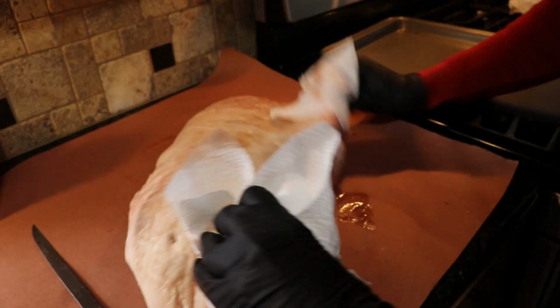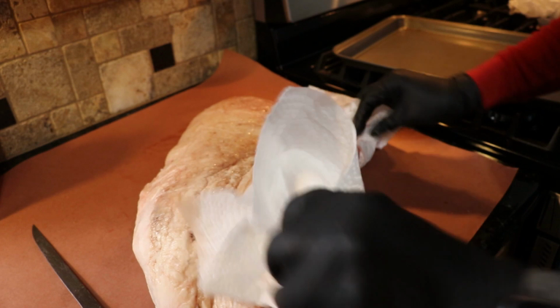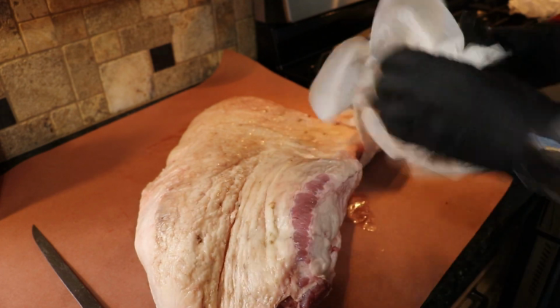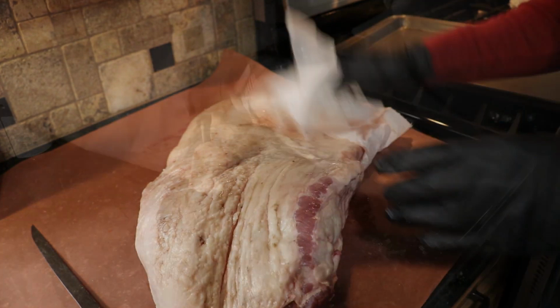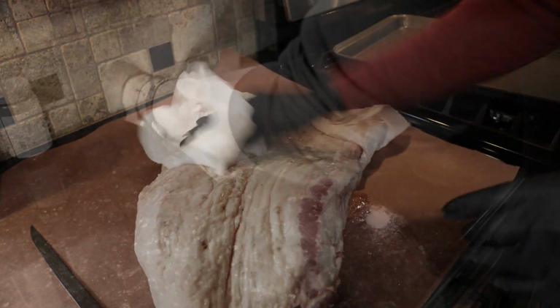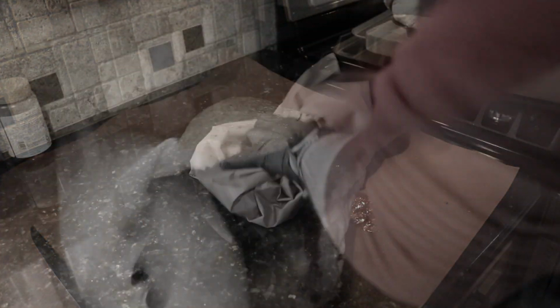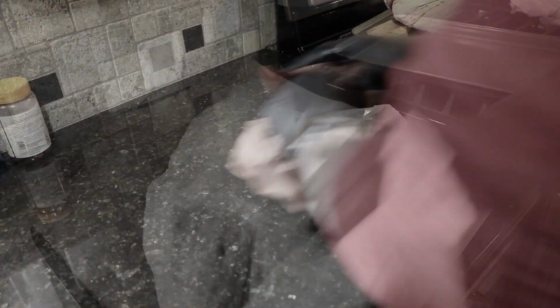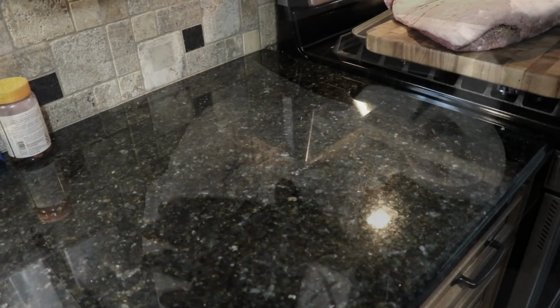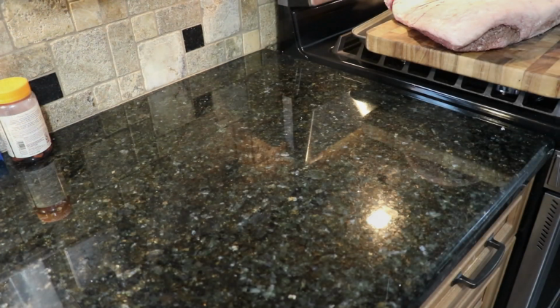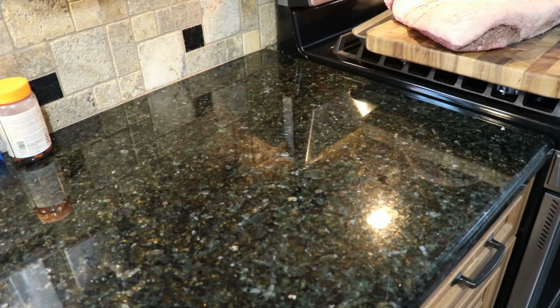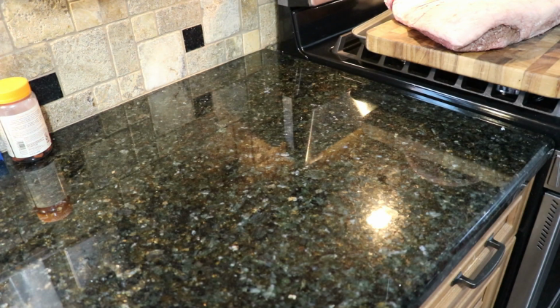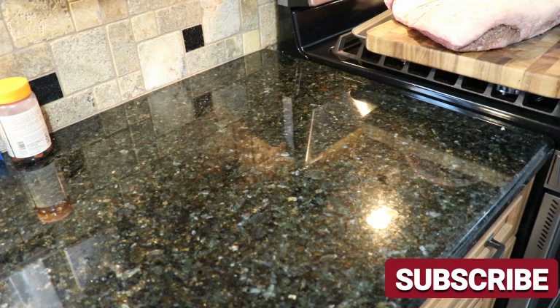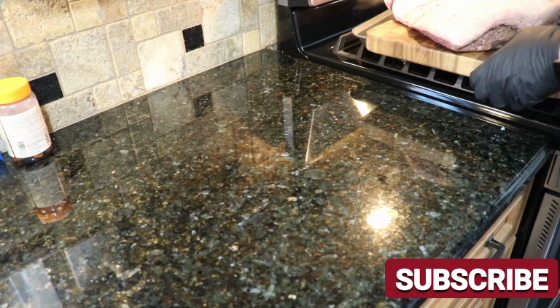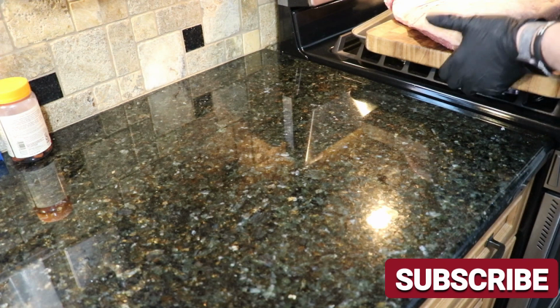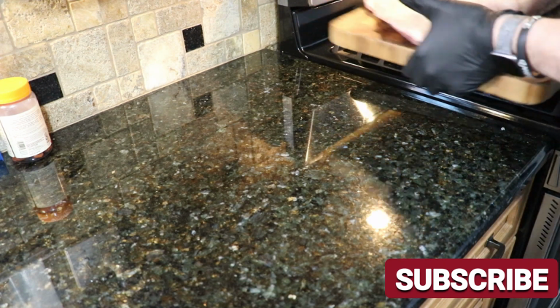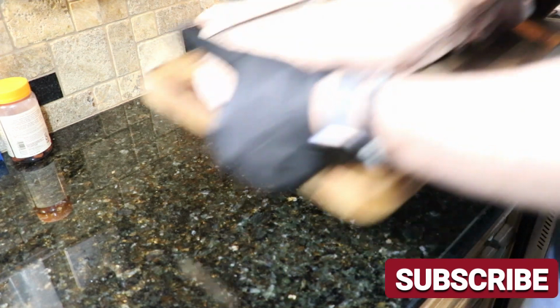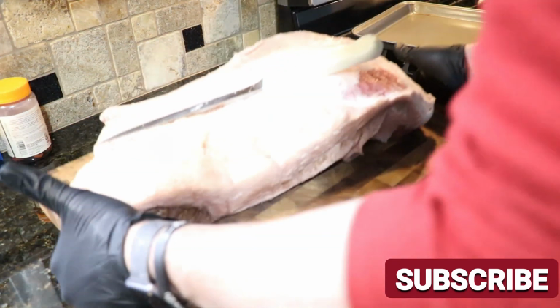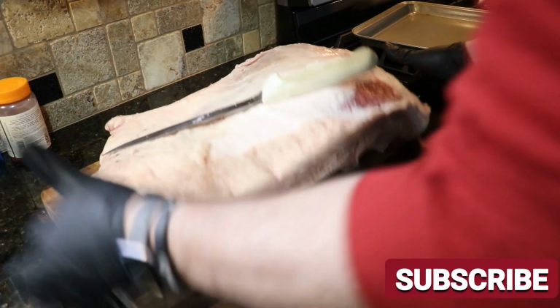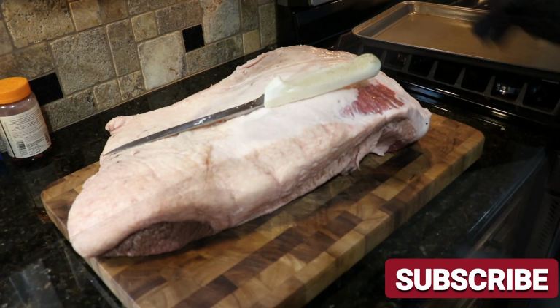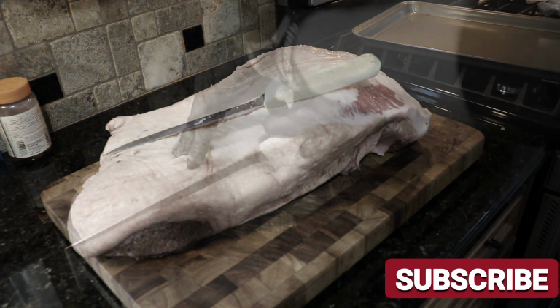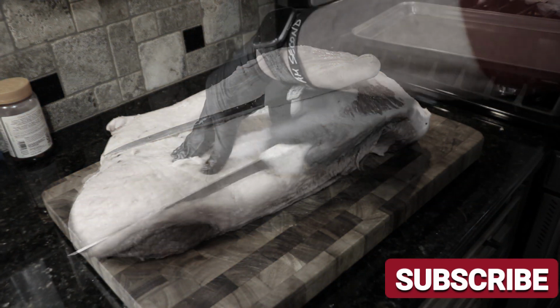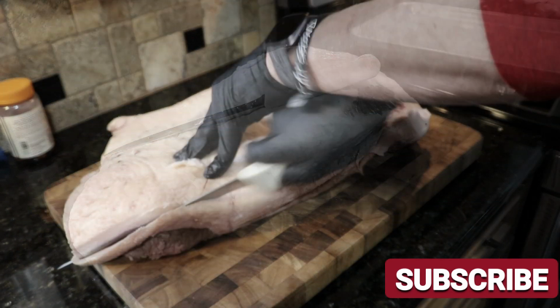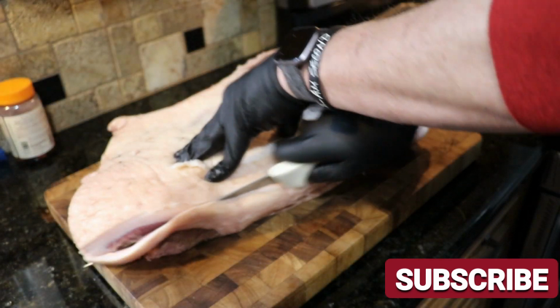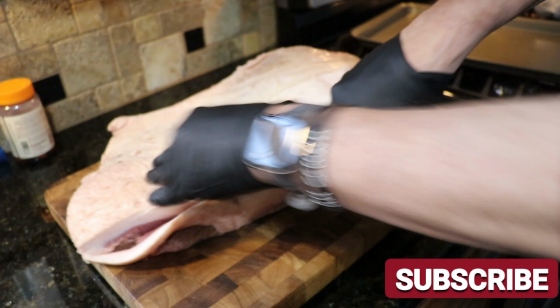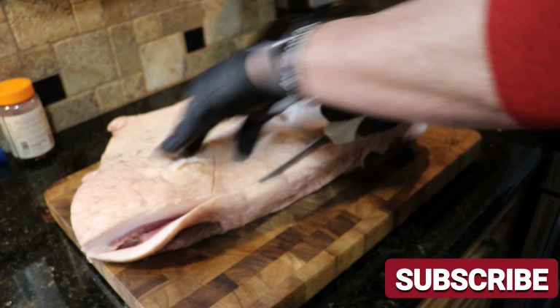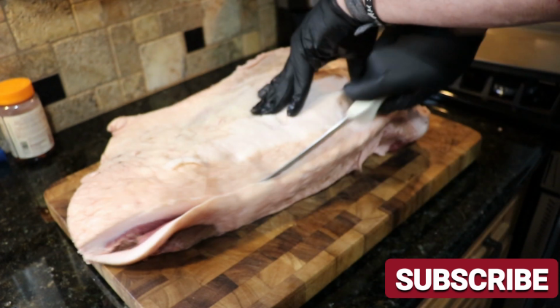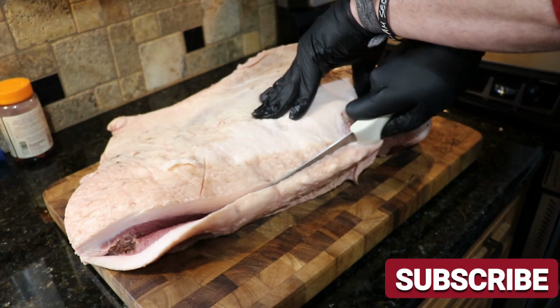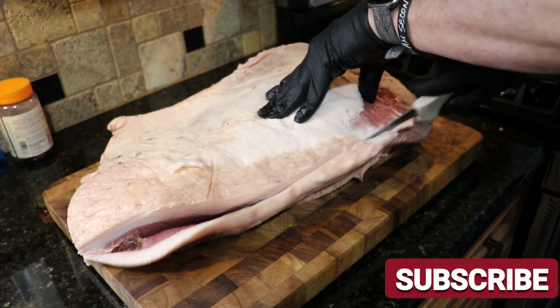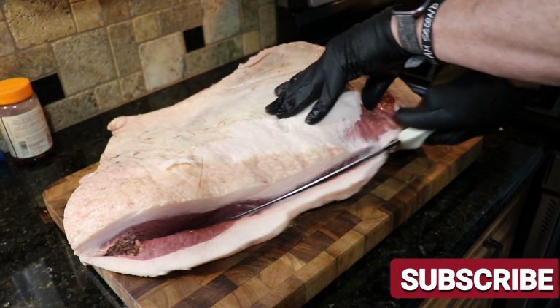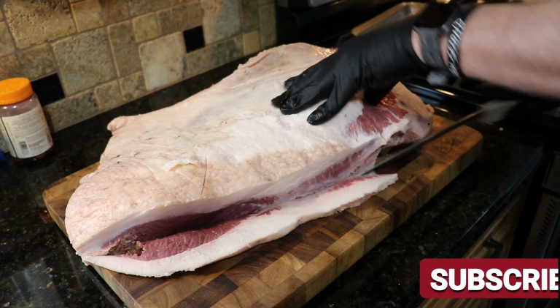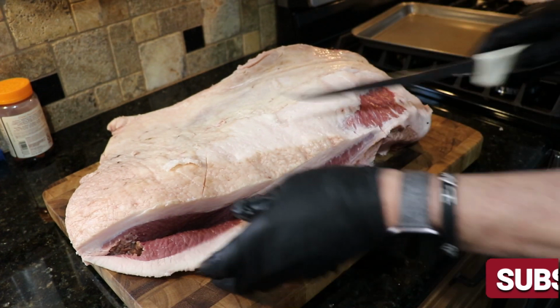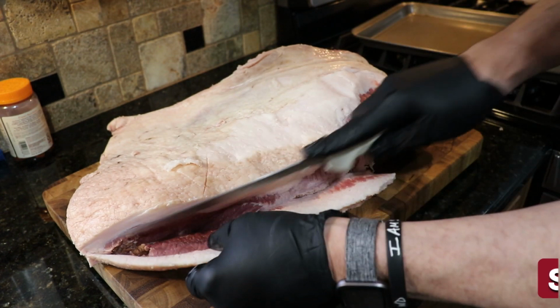What I got going on today is a 14-pound full packer brisket from Walmart, and I'm gonna do it hot and fast. I'm looking to do it at 375°F, looking at about a 4 to 5 hour cook.